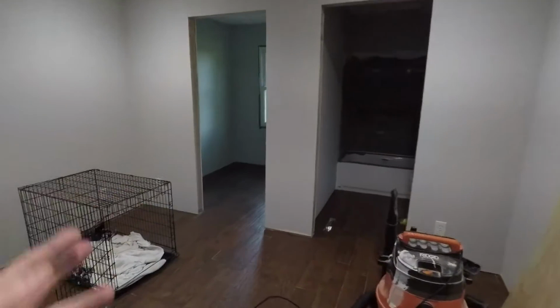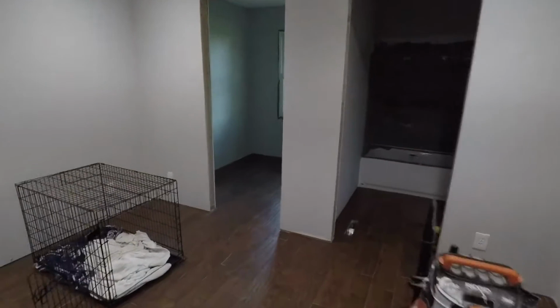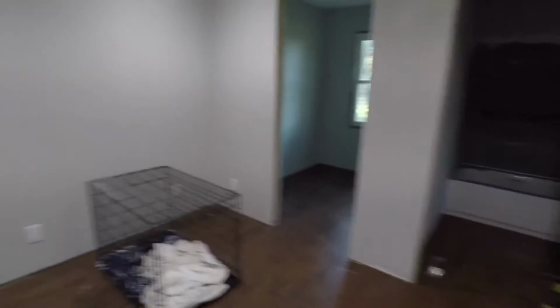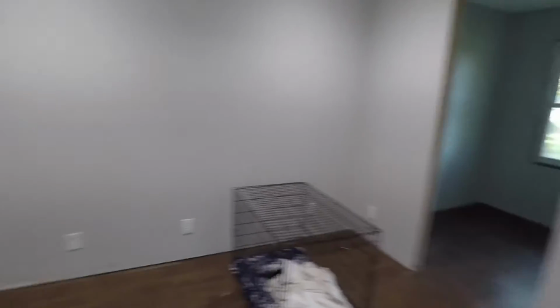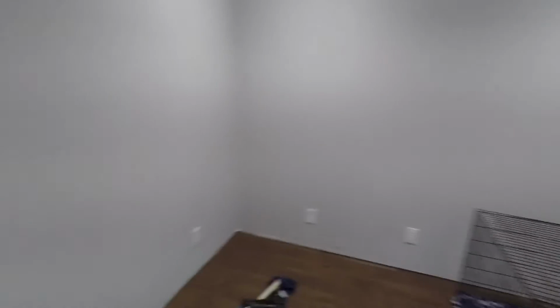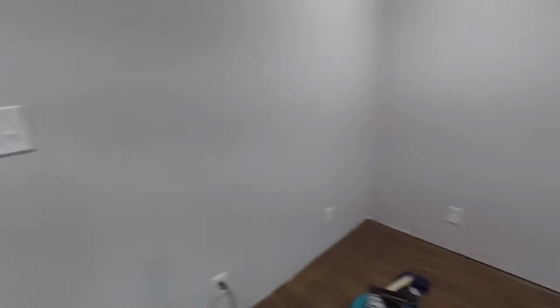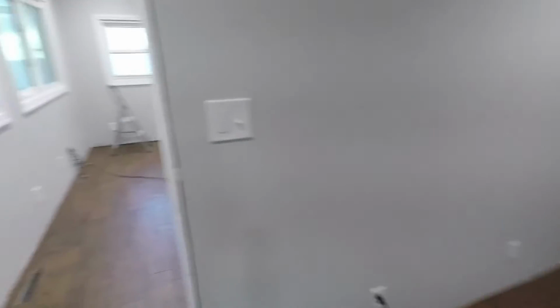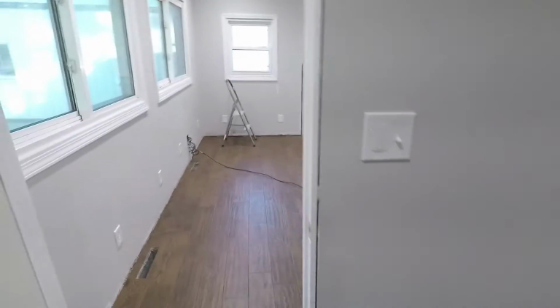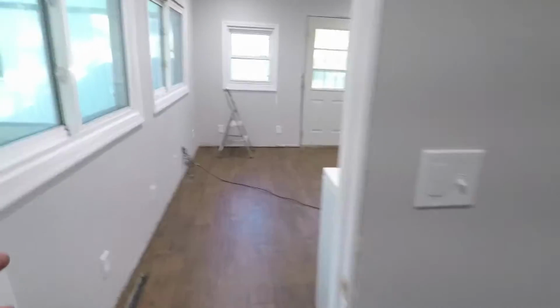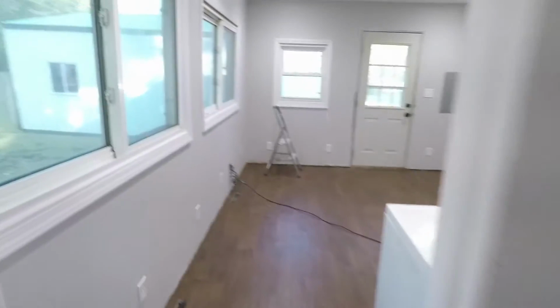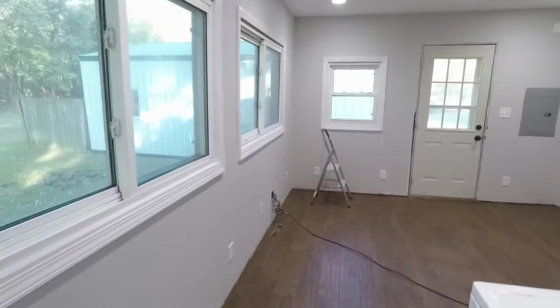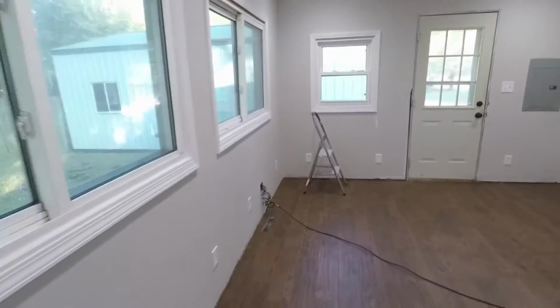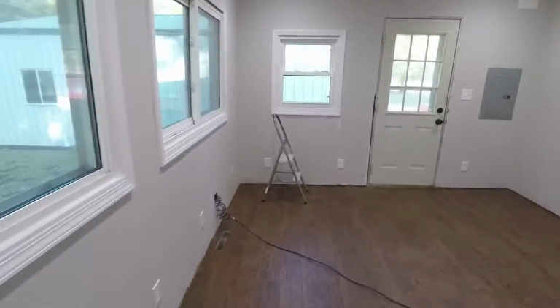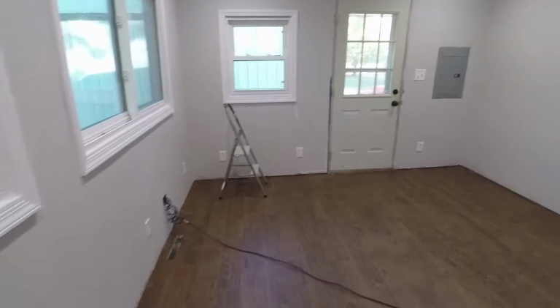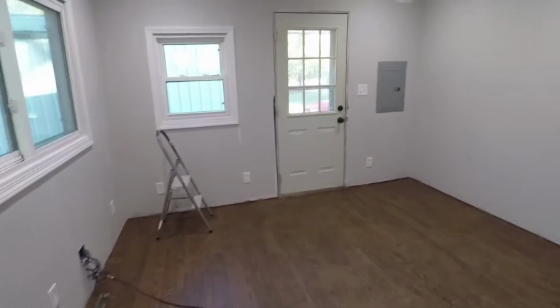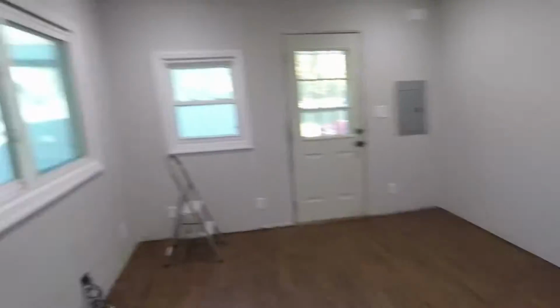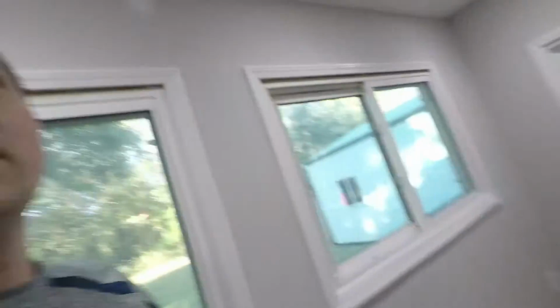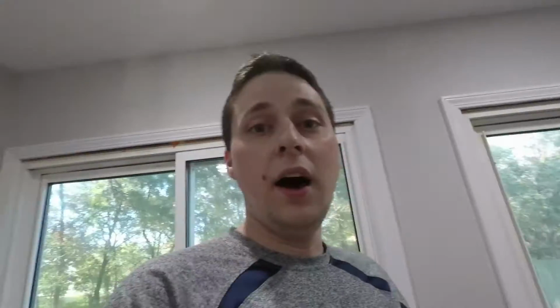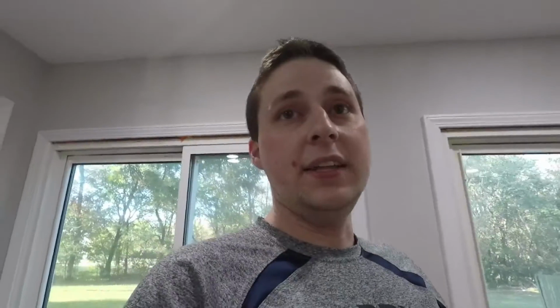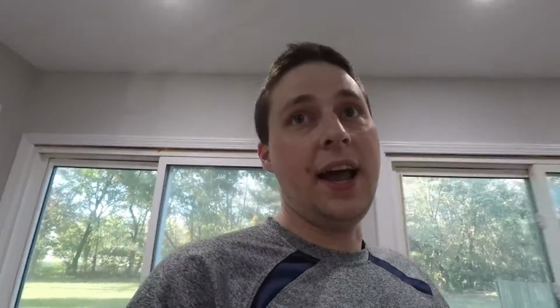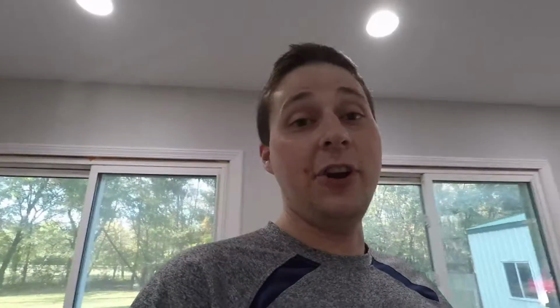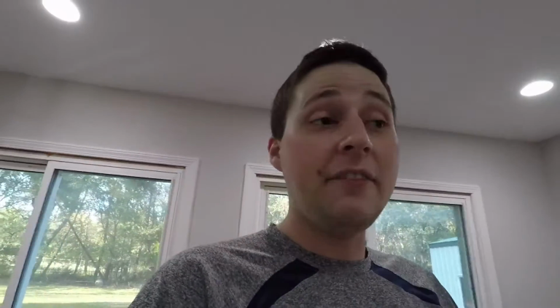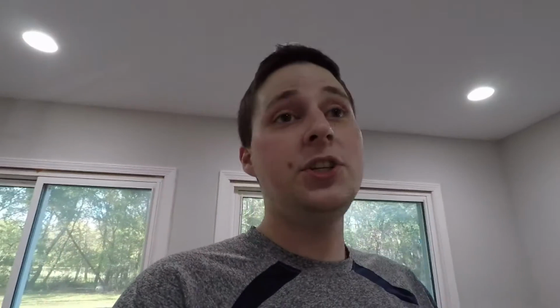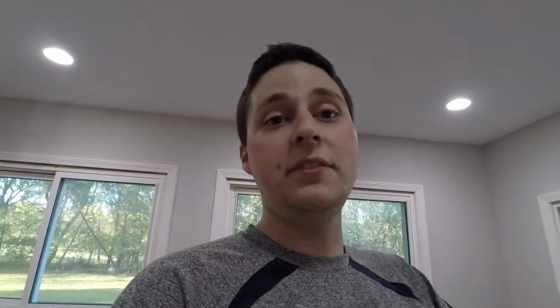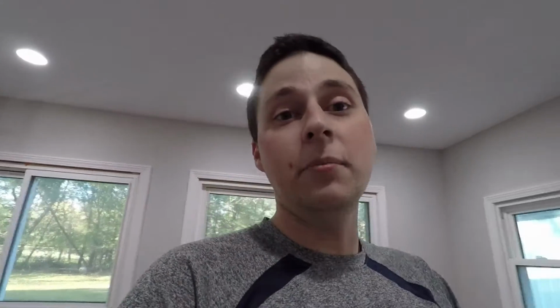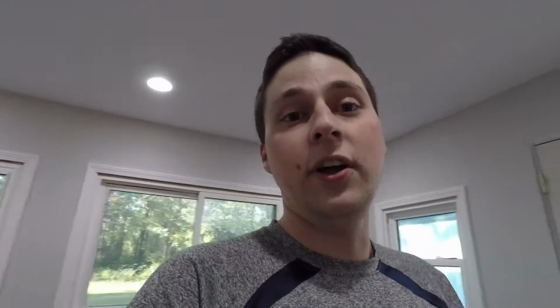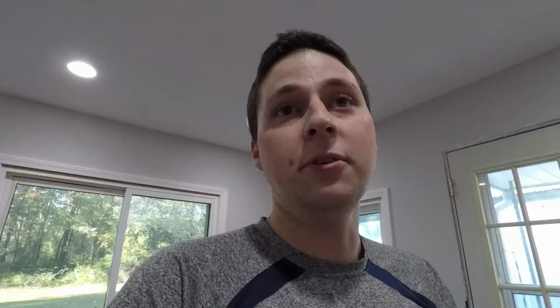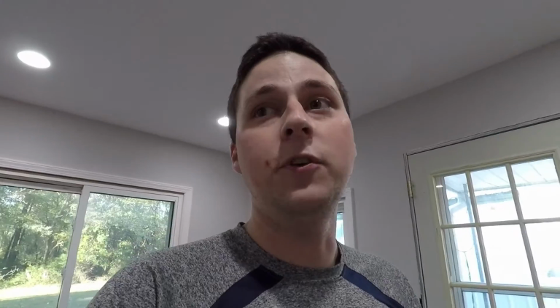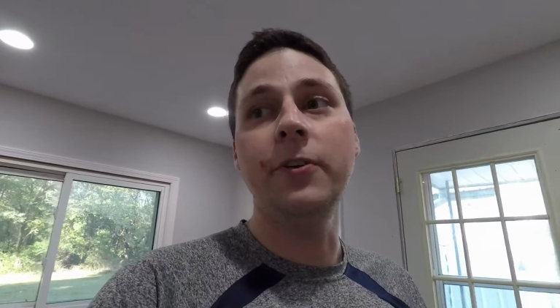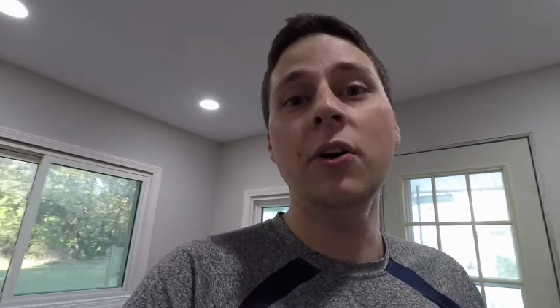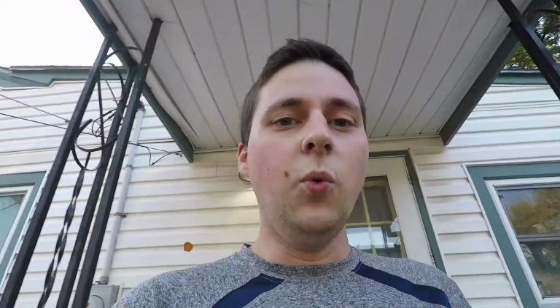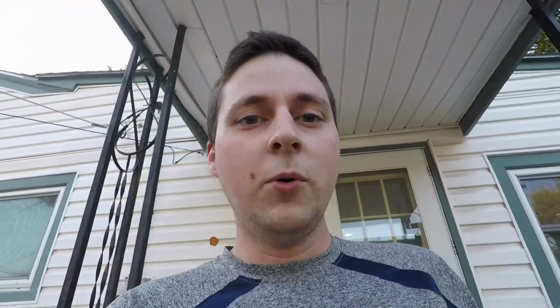We're going to put some cabinets up here, but really the main parts left are to grout in here, finish the bathroom, and do the trim - and then the inside of the house will be done. So that is basically the updates I have for you. If you have any questions, leave them down below and I'll answer them in a future video.